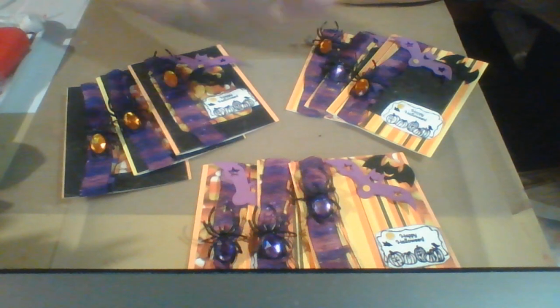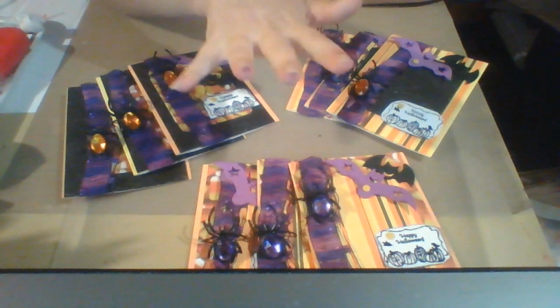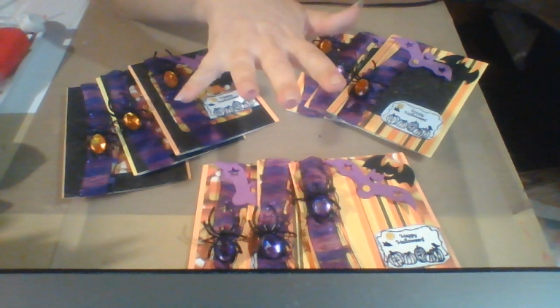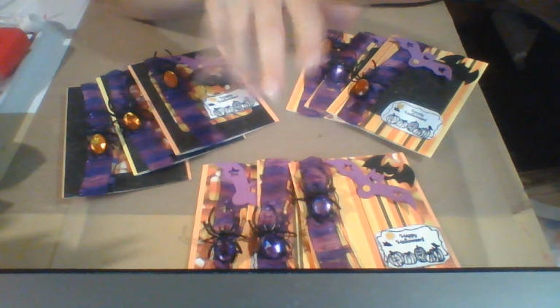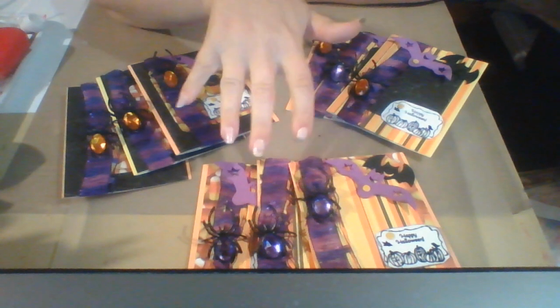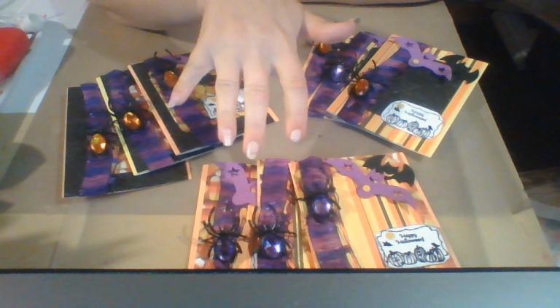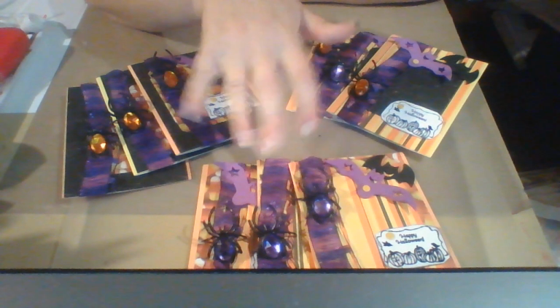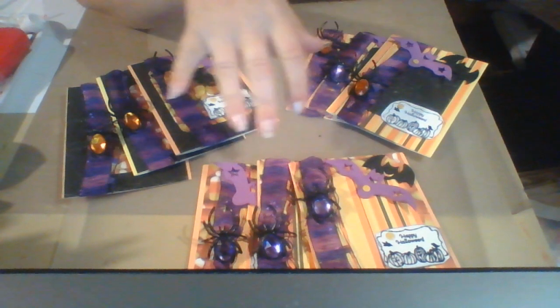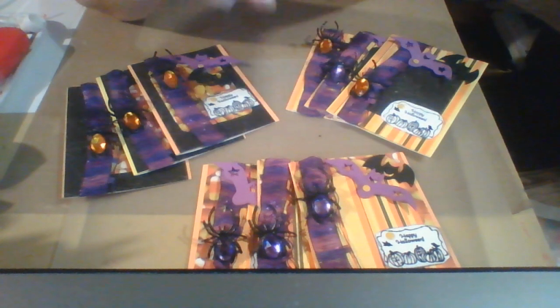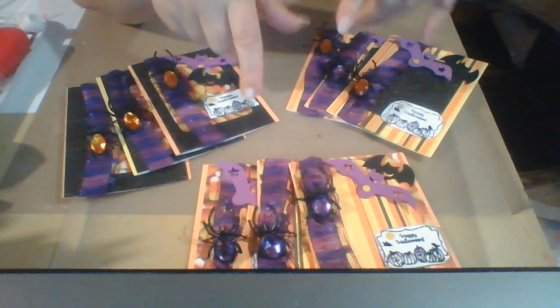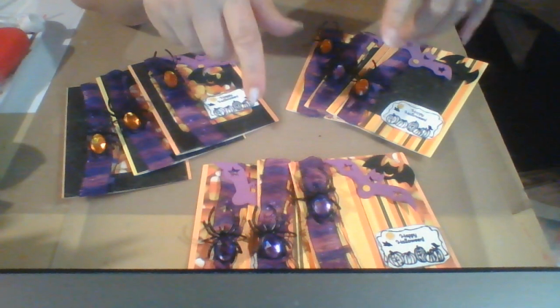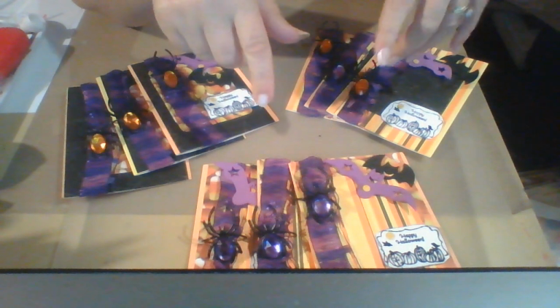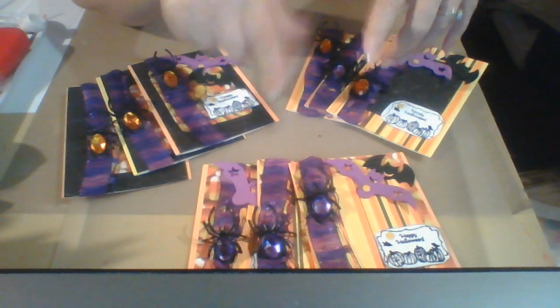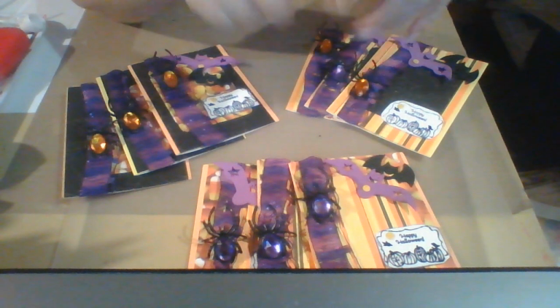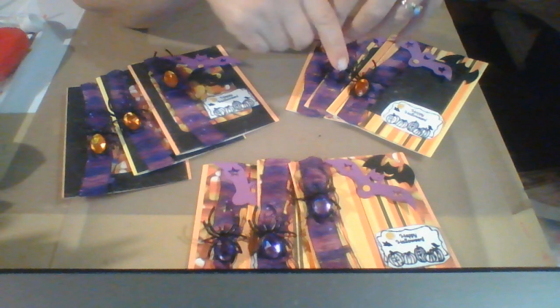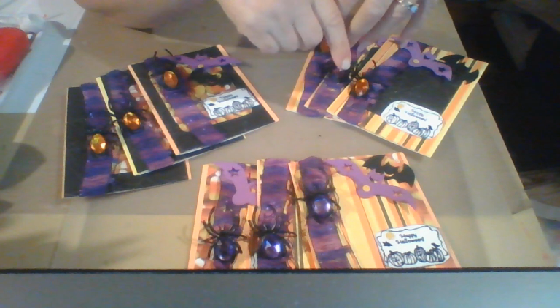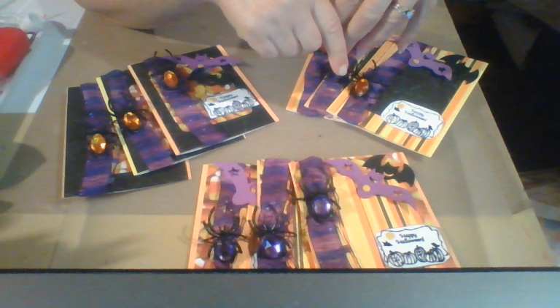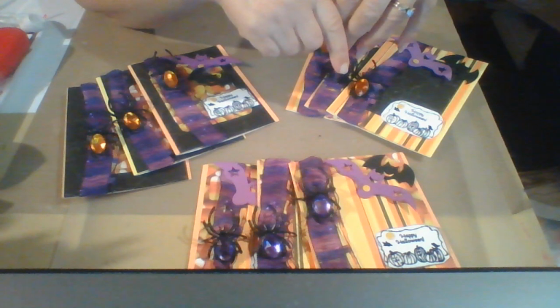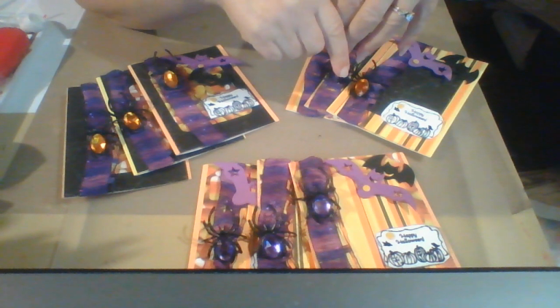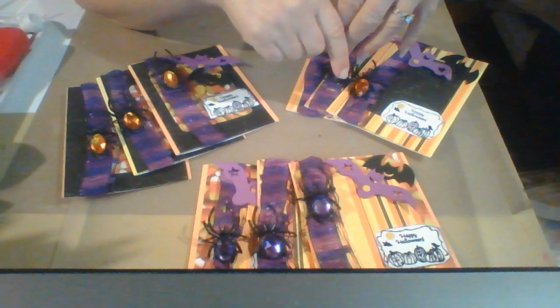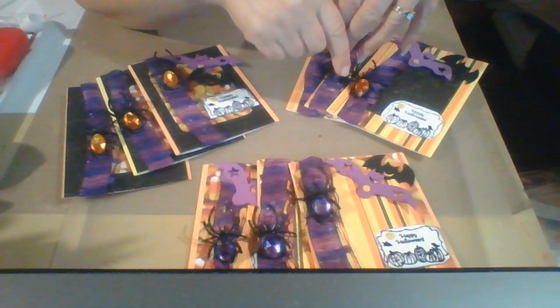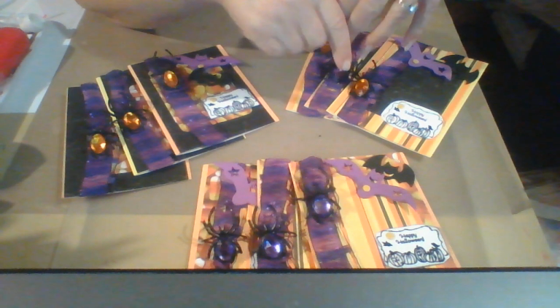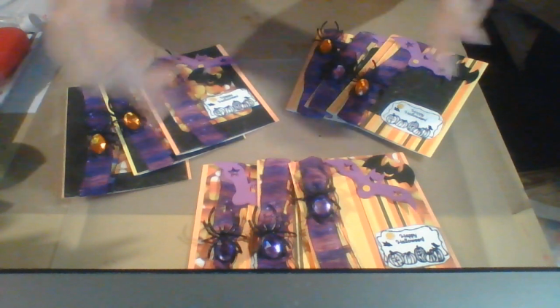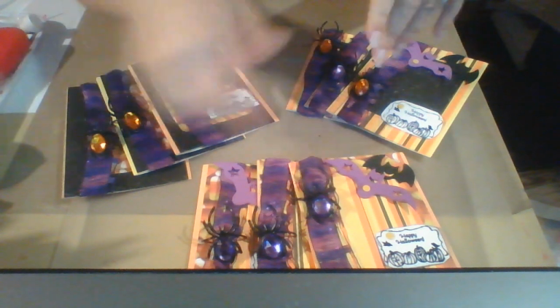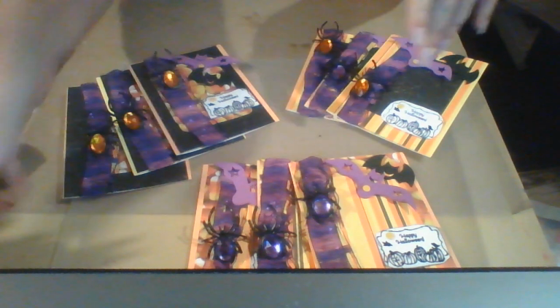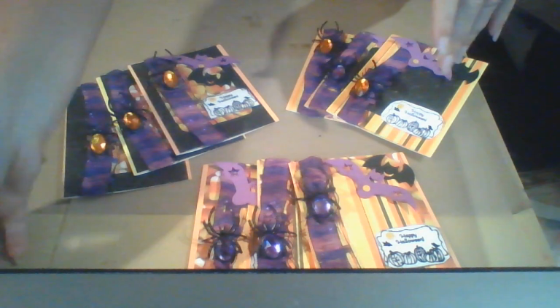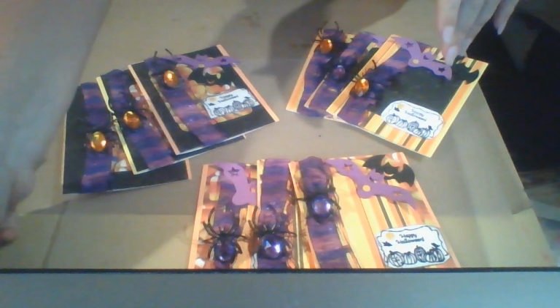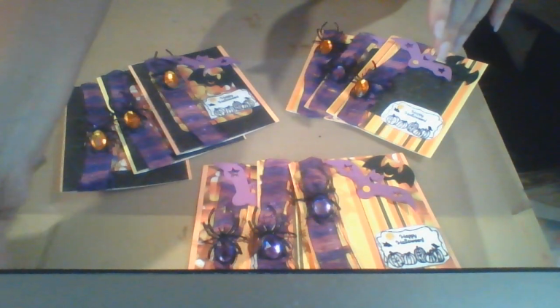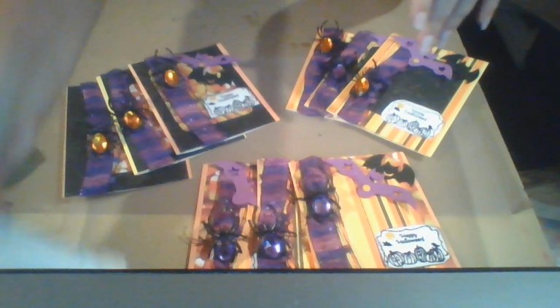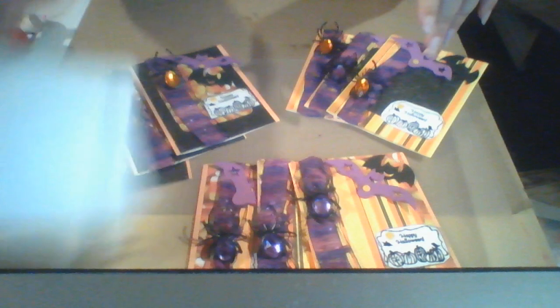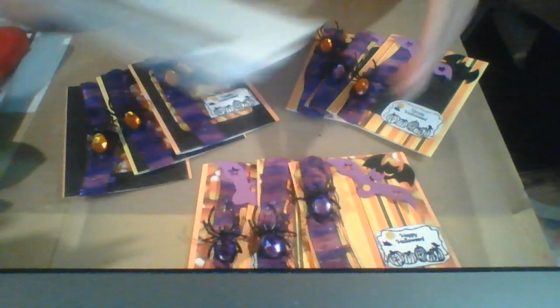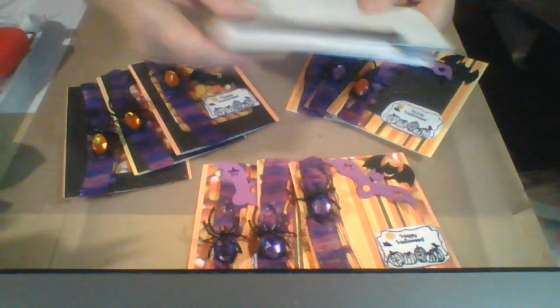Hi everyone. Please excuse my nails. Today I'm going to show you what I did for the No Paper Left Behind challenge. I did some cards. First let me show you the envelopes.